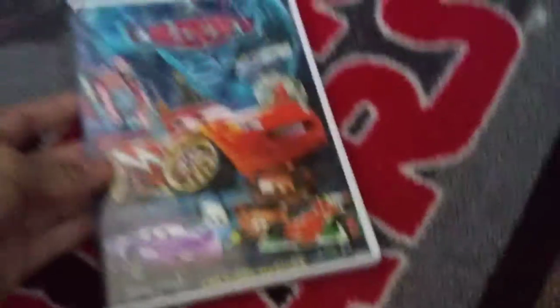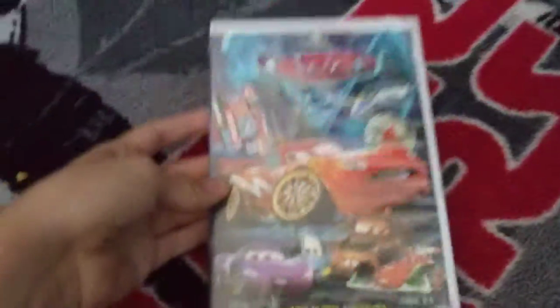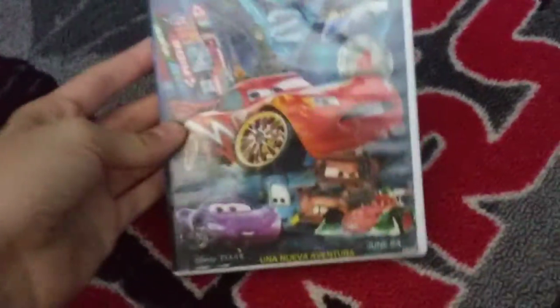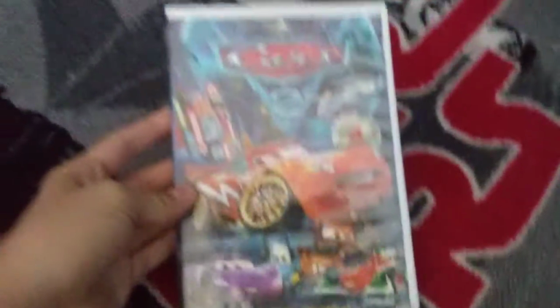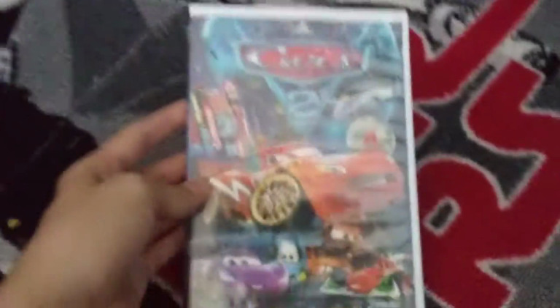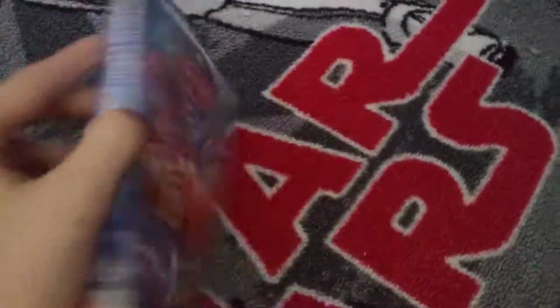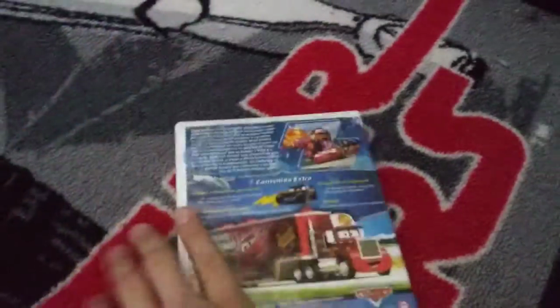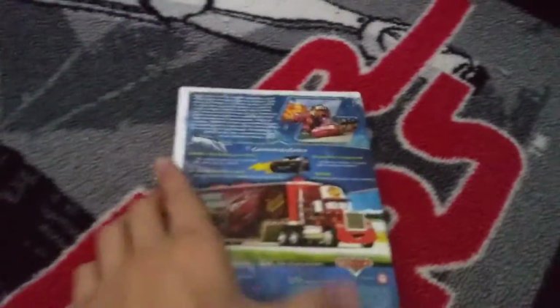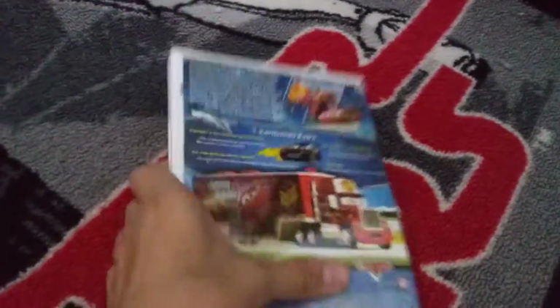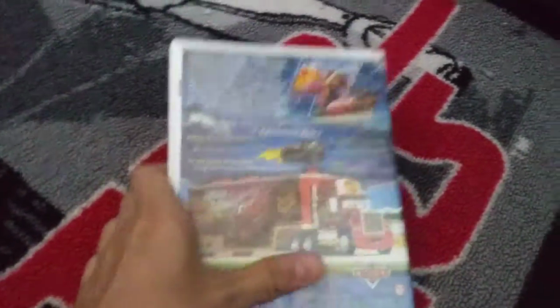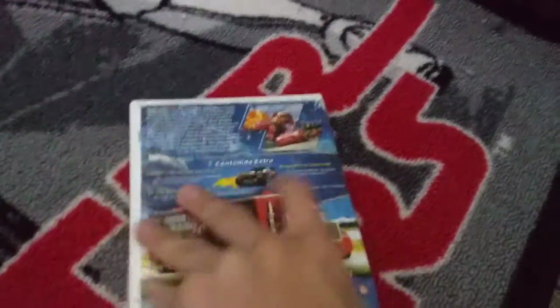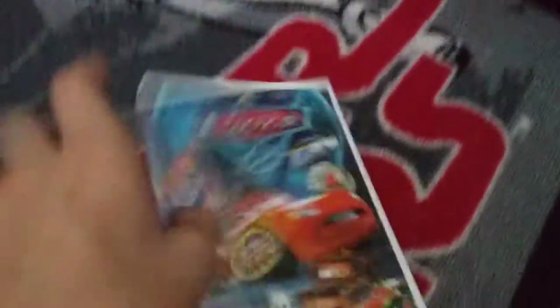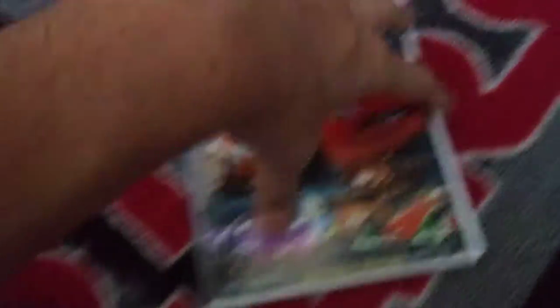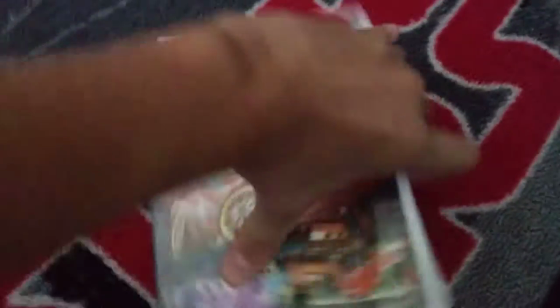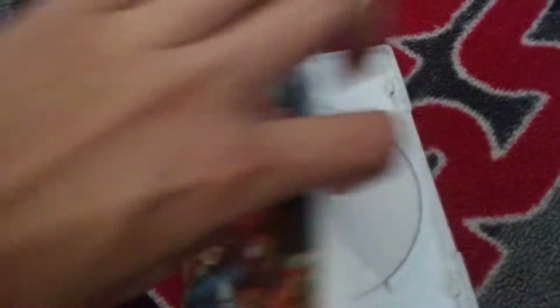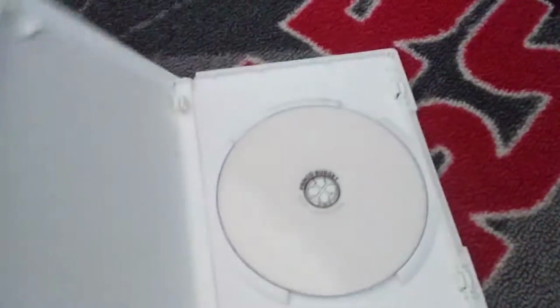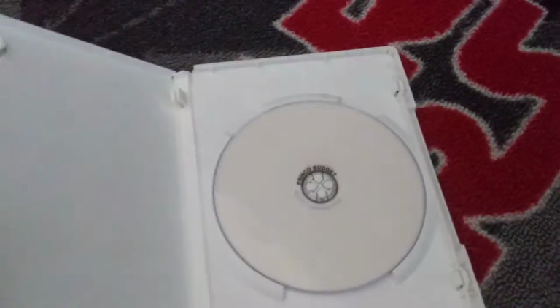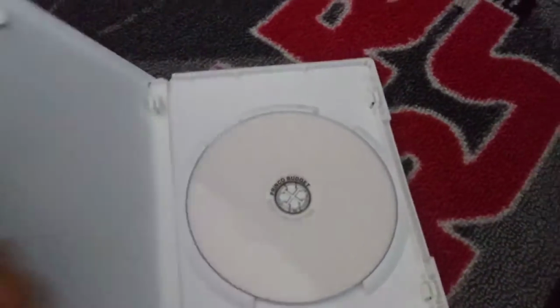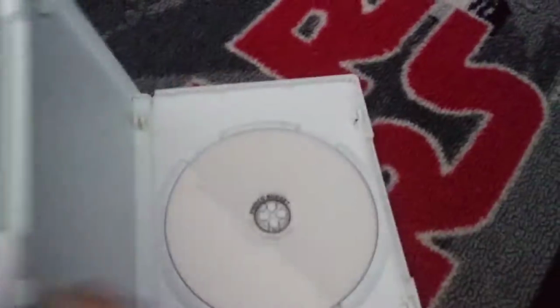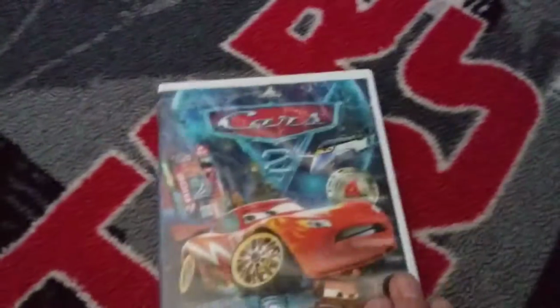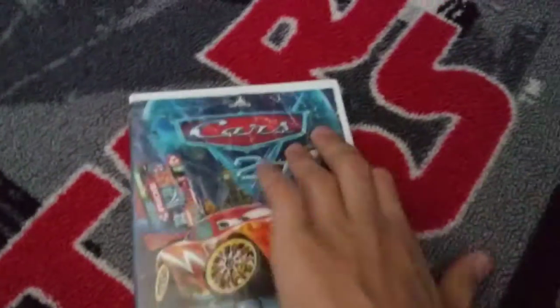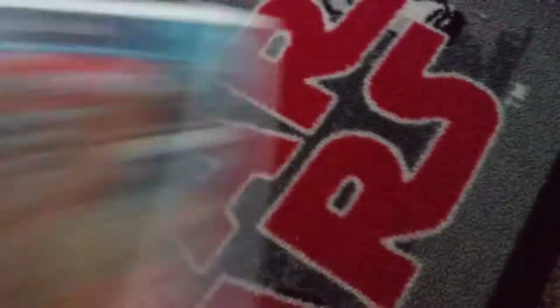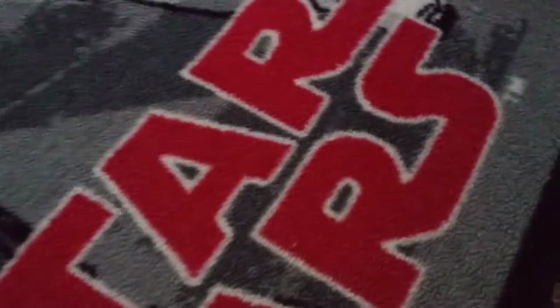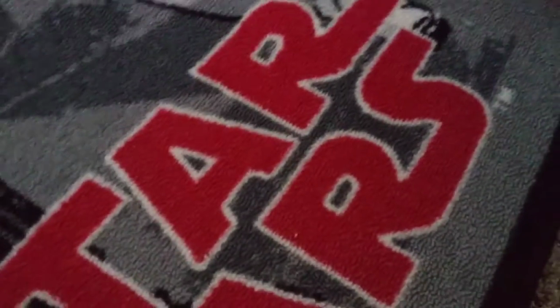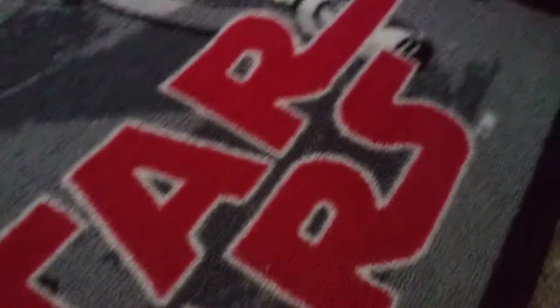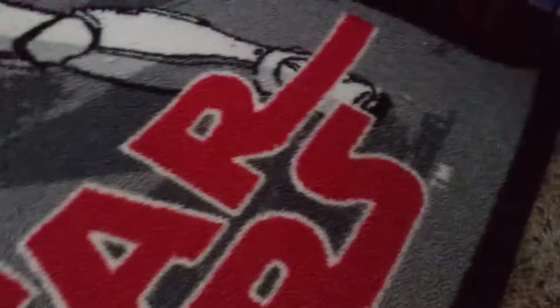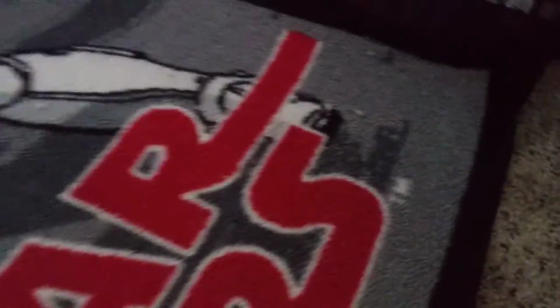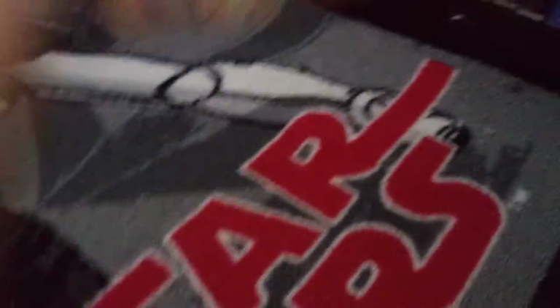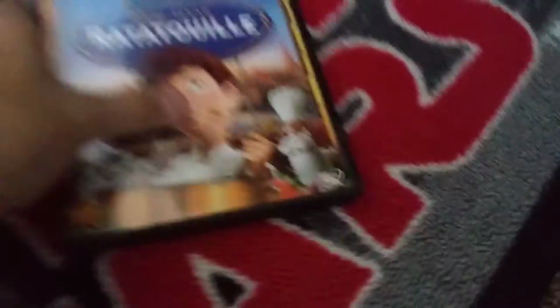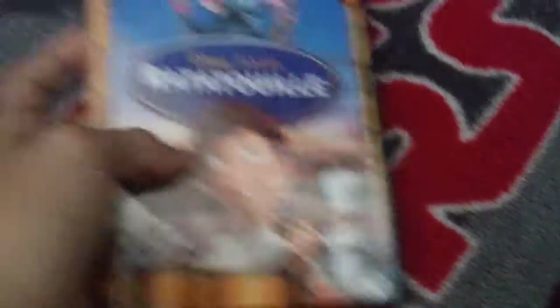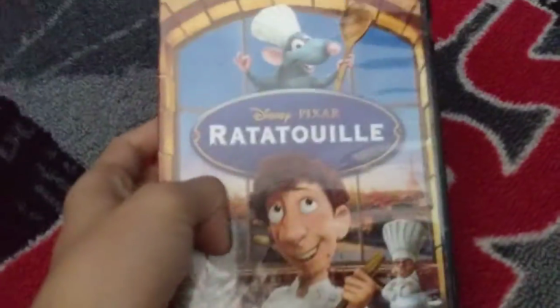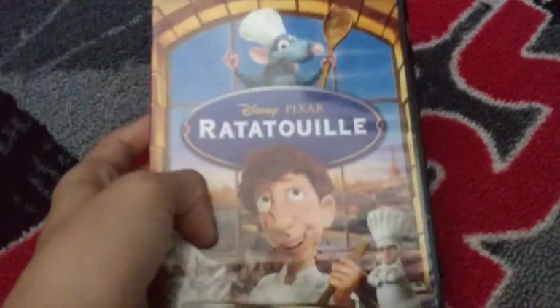Right here, we have Cars 2. This is a Spanish version of Cars 2. Right here, I have Ratatouille.